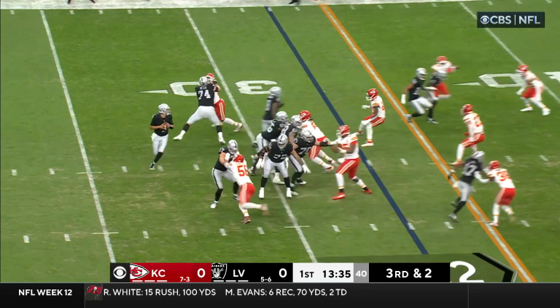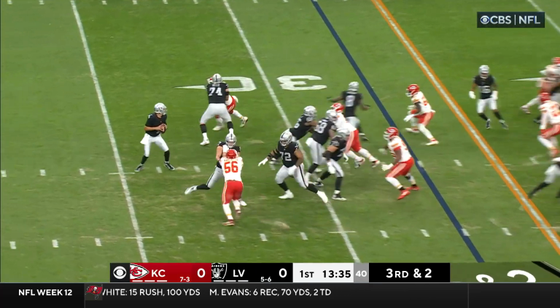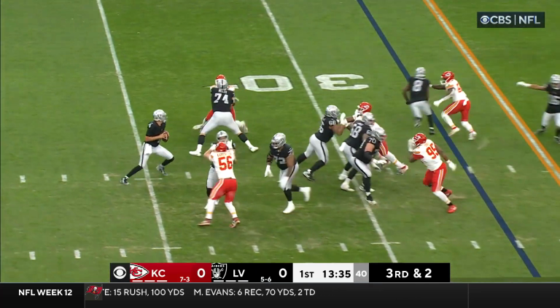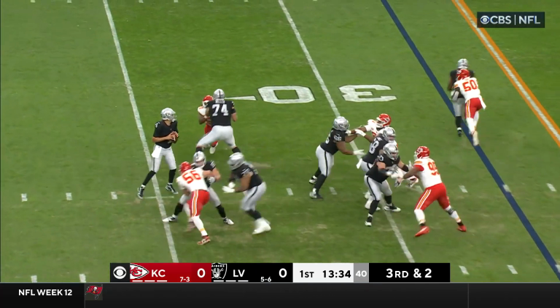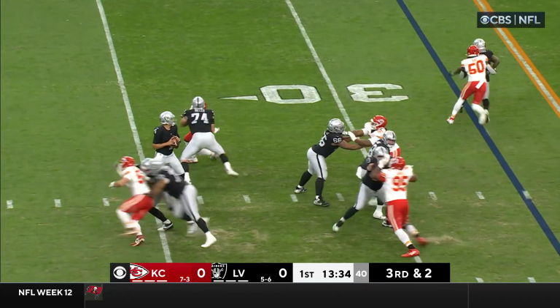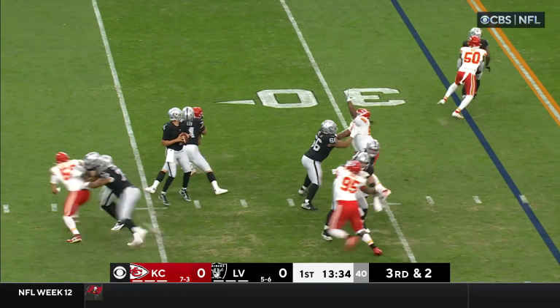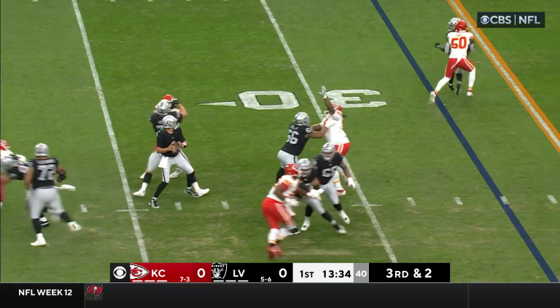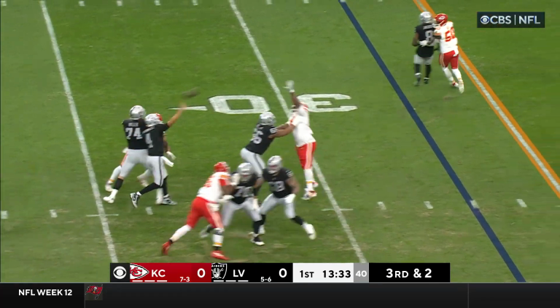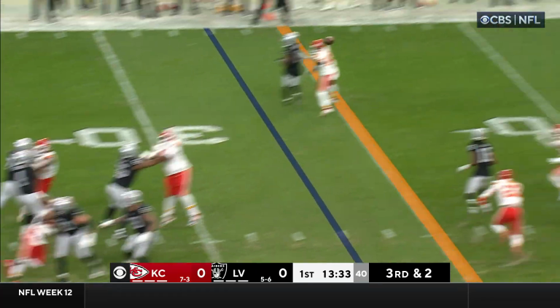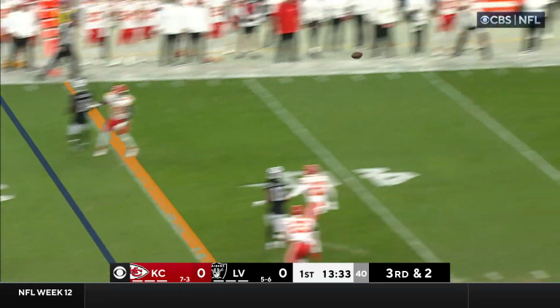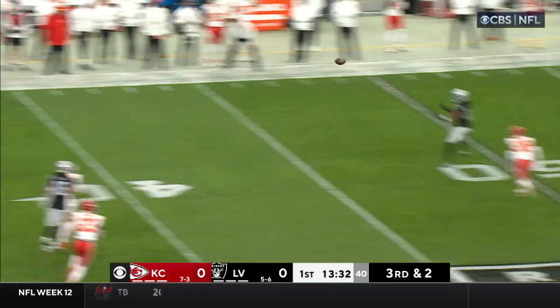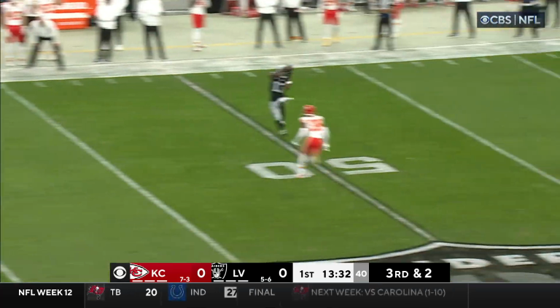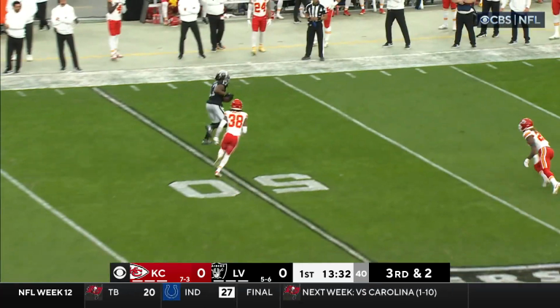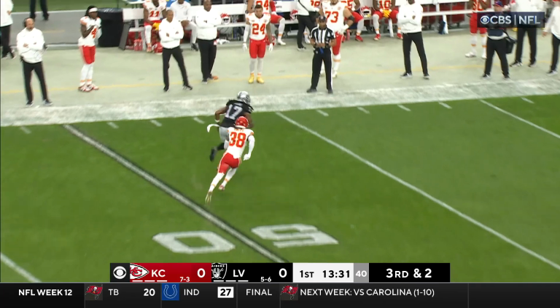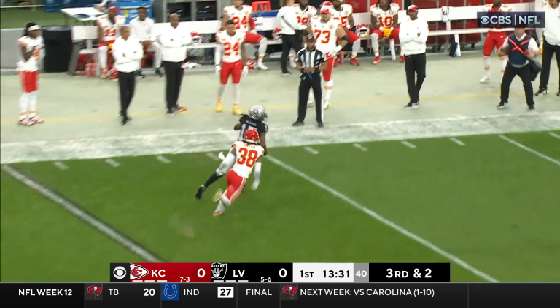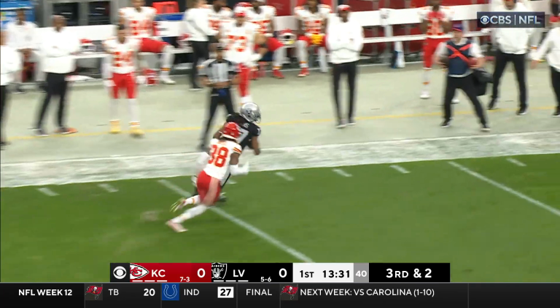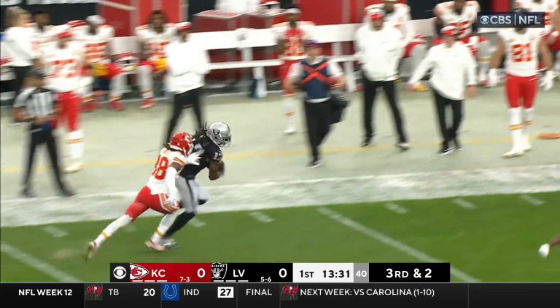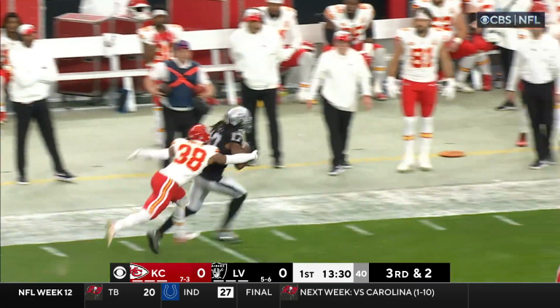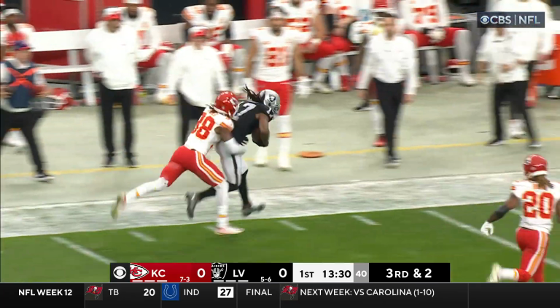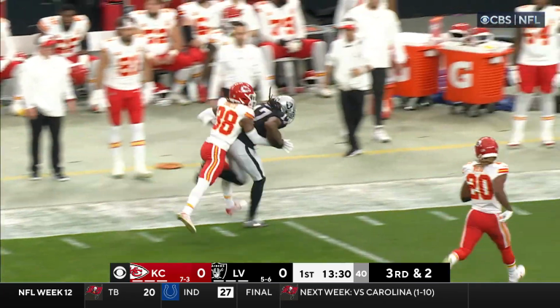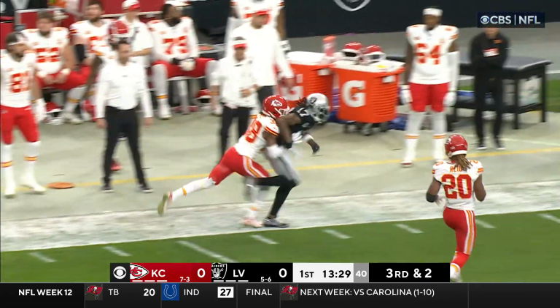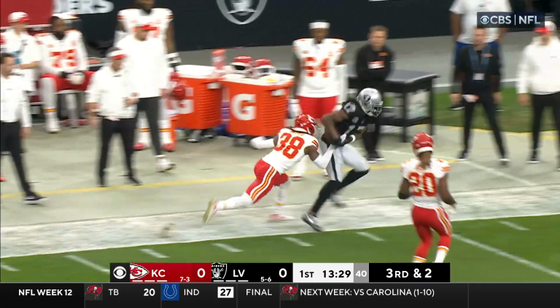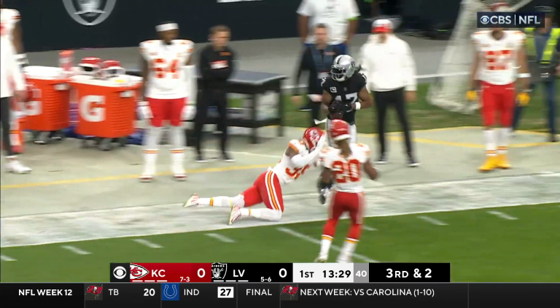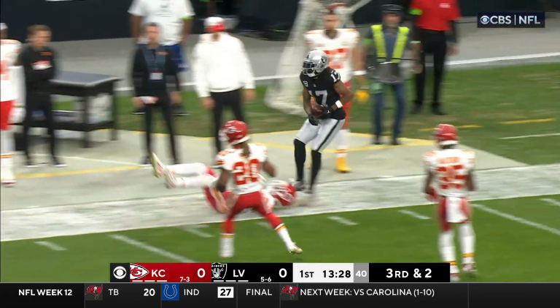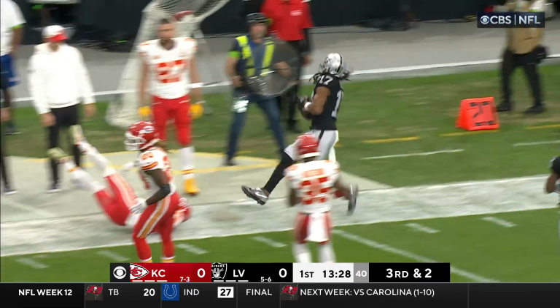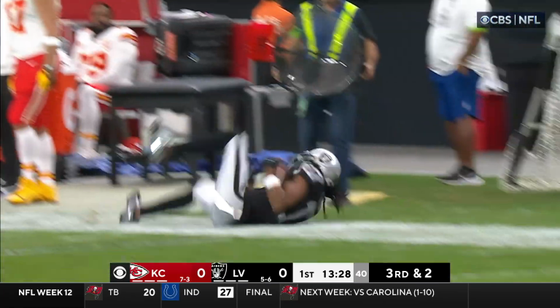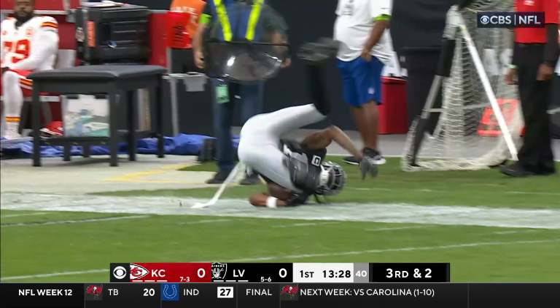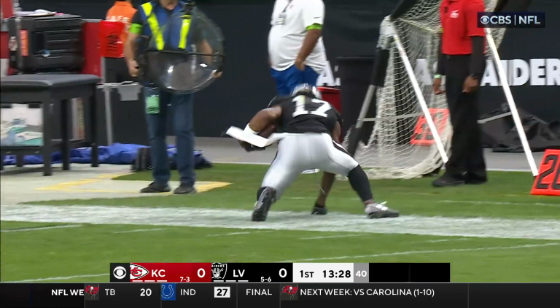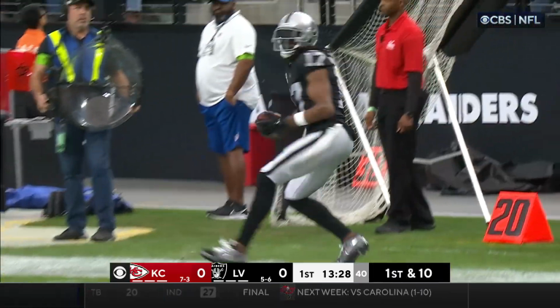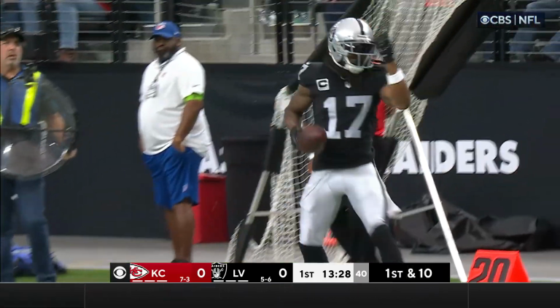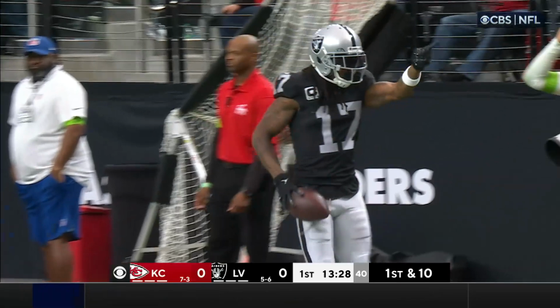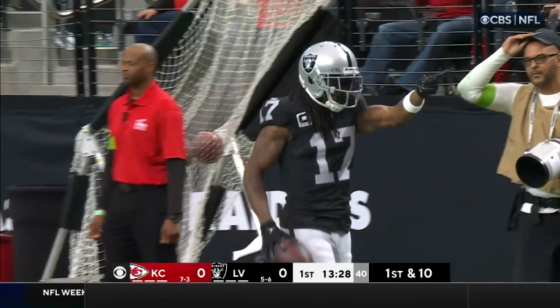Big play to Jacobs. Miller with the block. Time for O'Connell — downfield he goes! Caught by Adams! Run out of bounds on the play by Snead.